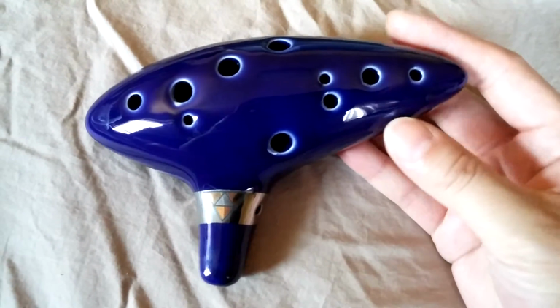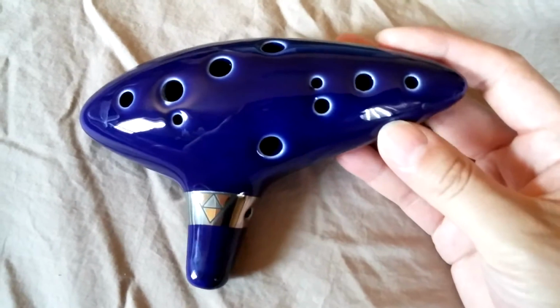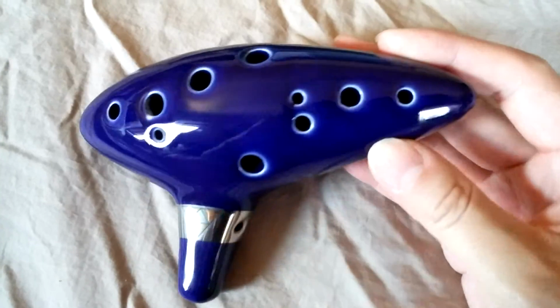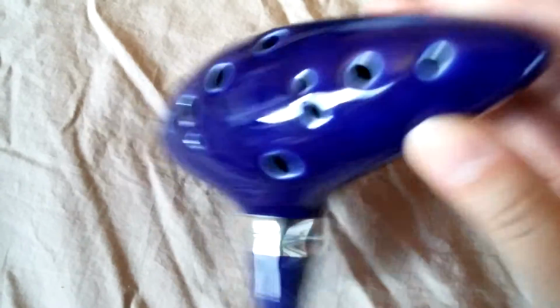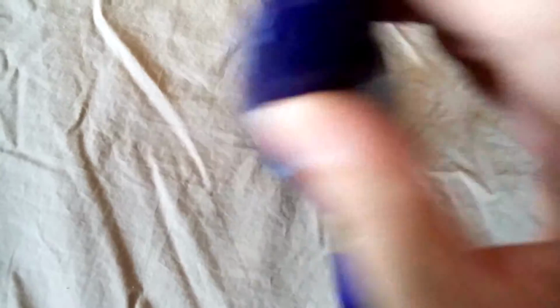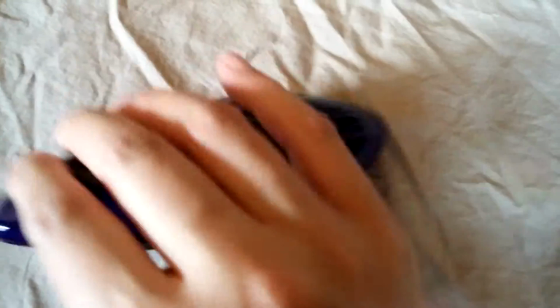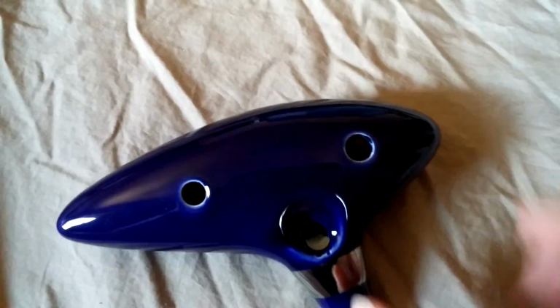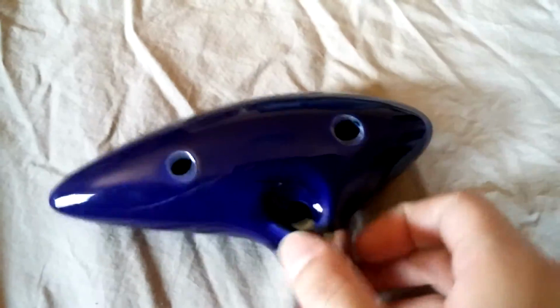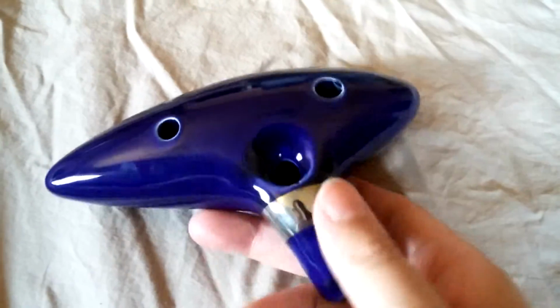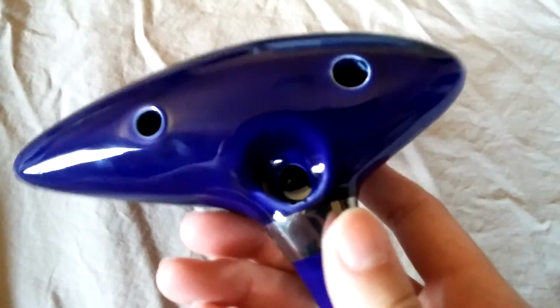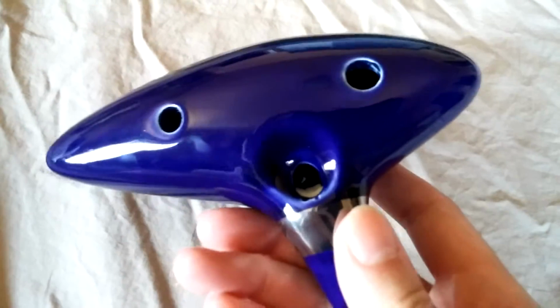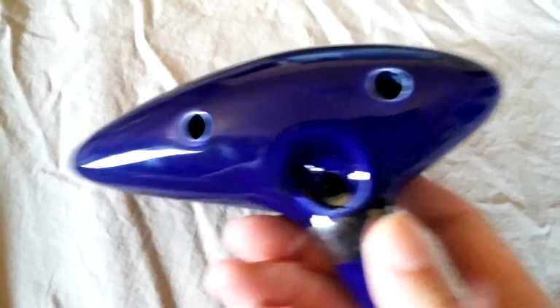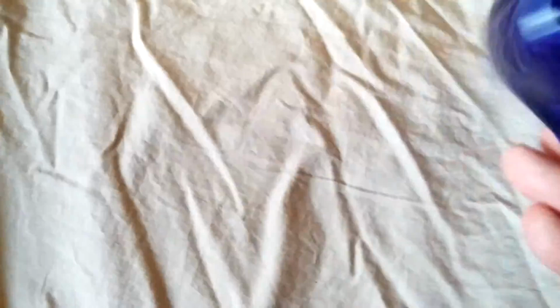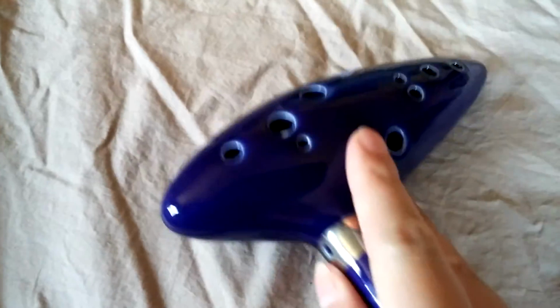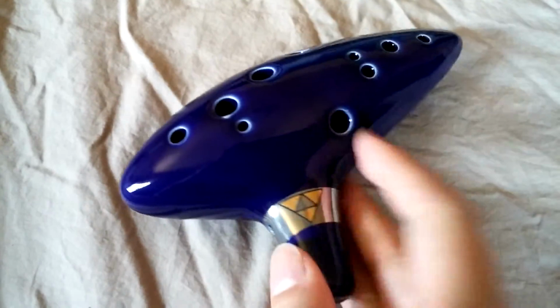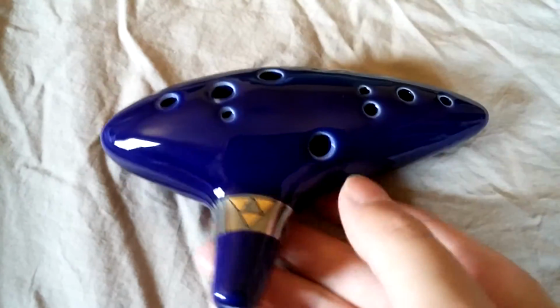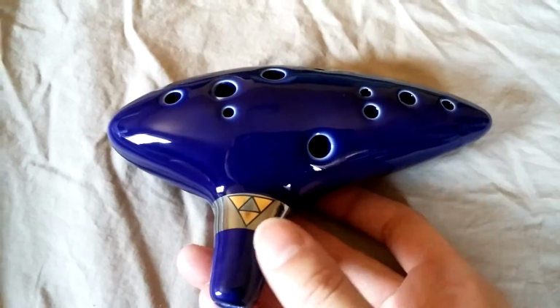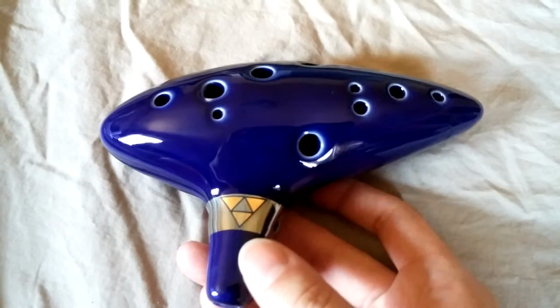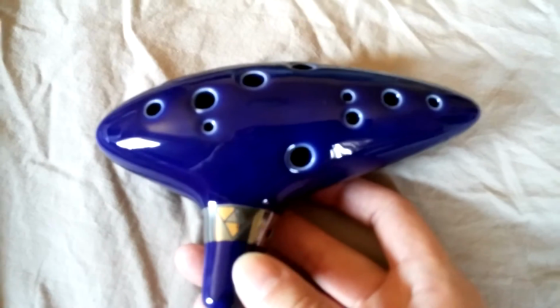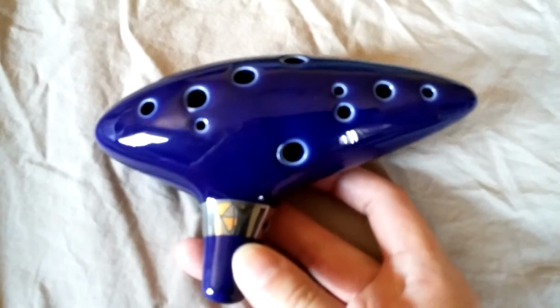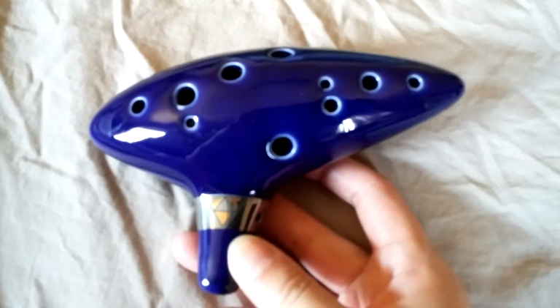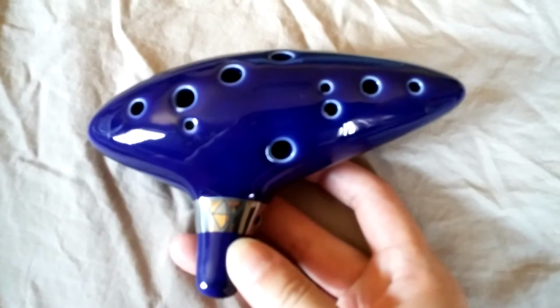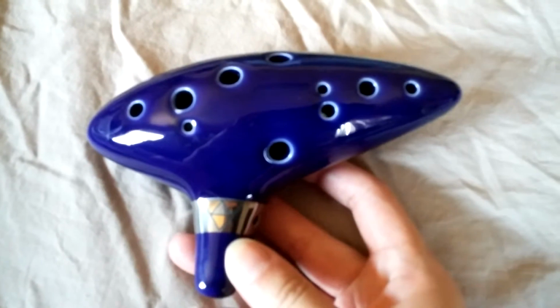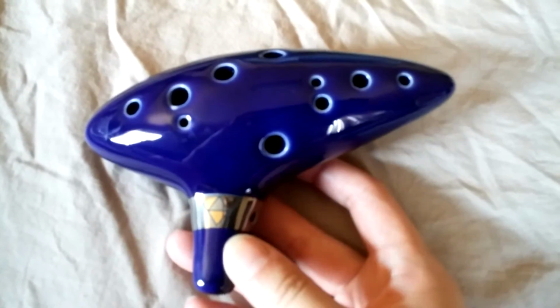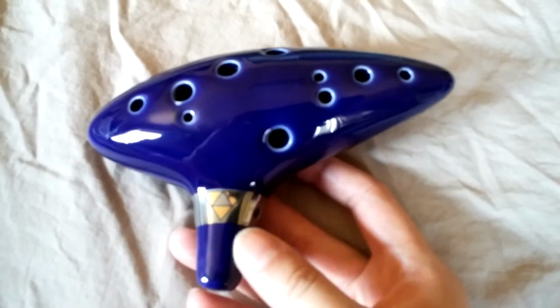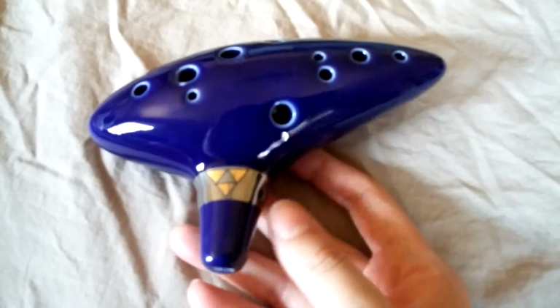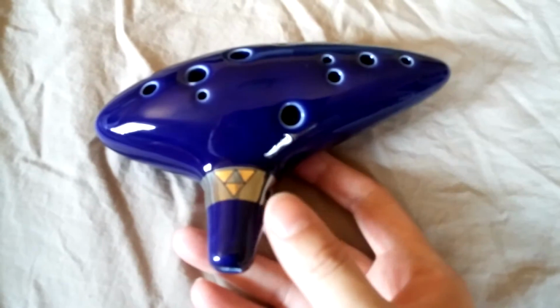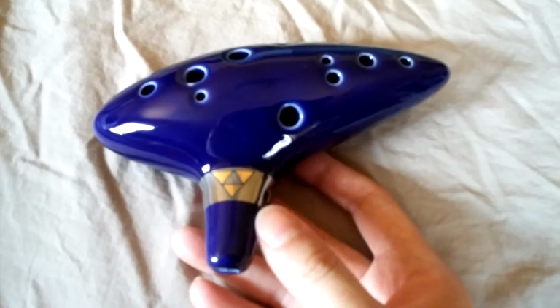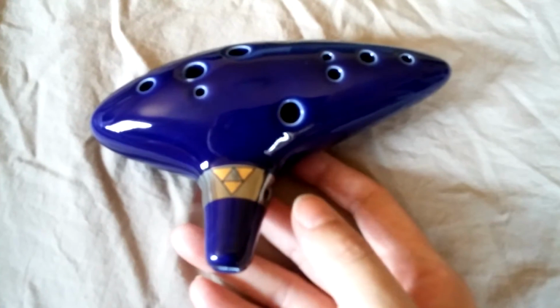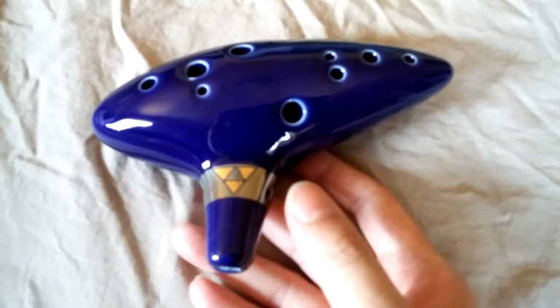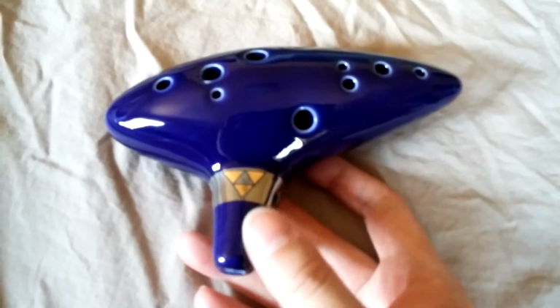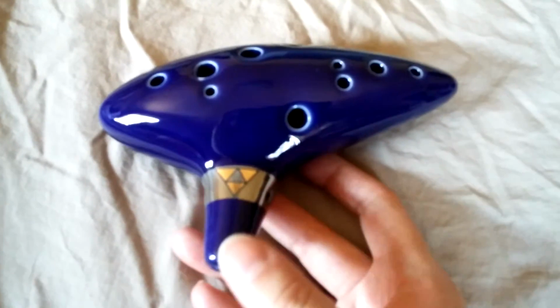This is a 12-hole instrument. It has a nice weight to it. I think that it's a really high-quality piece and a nice collectible if you are a Zelda fan.